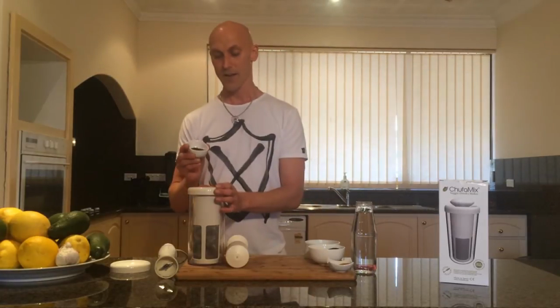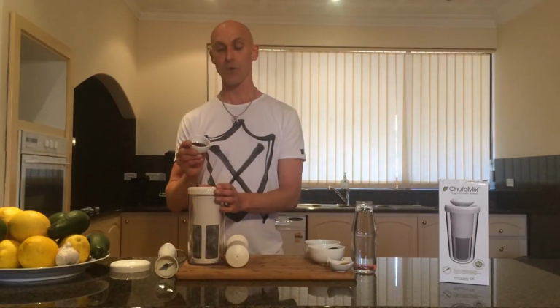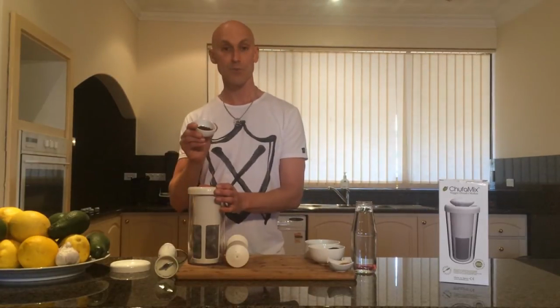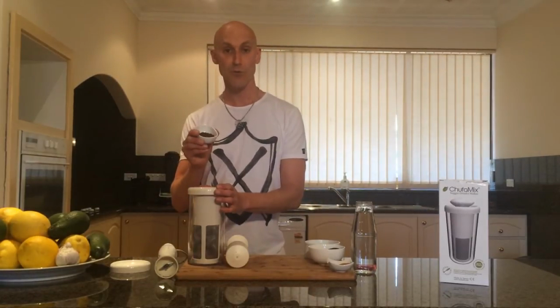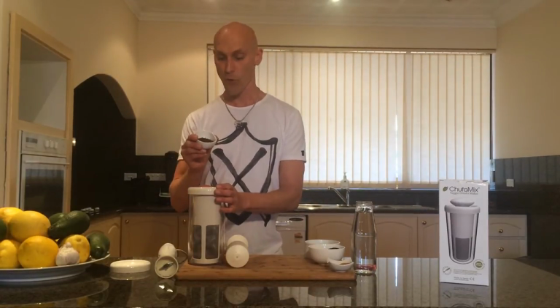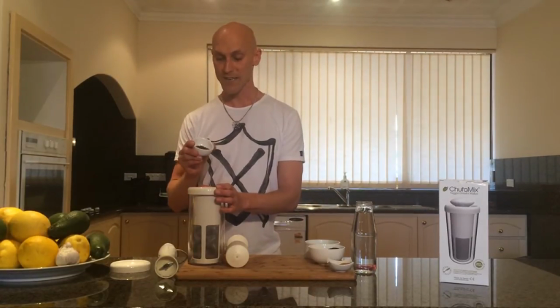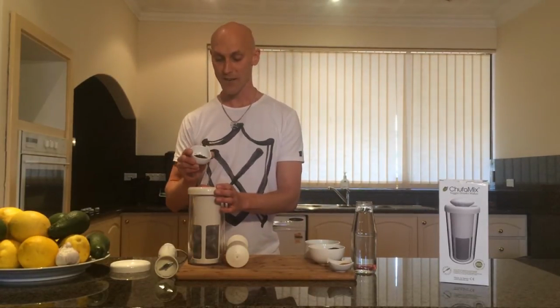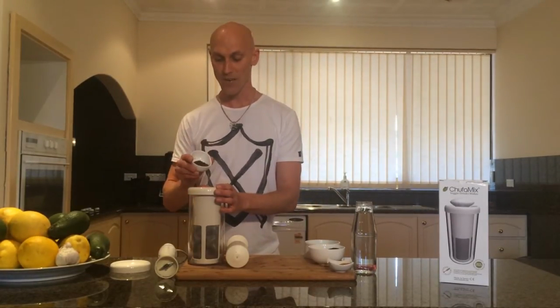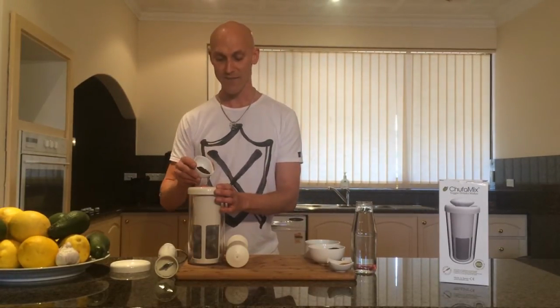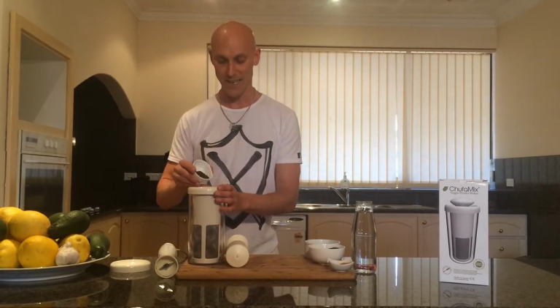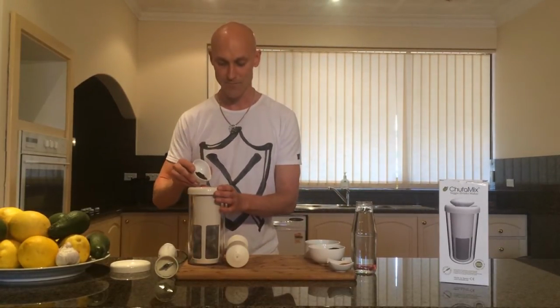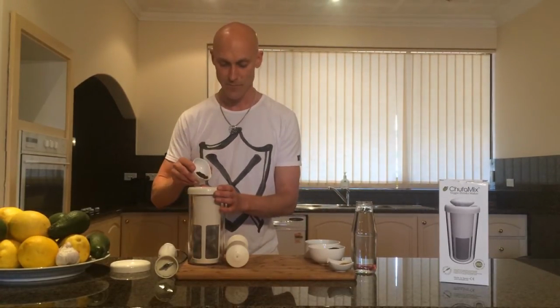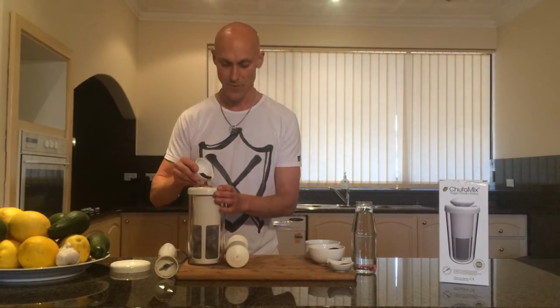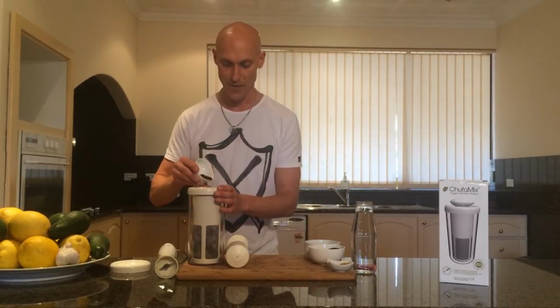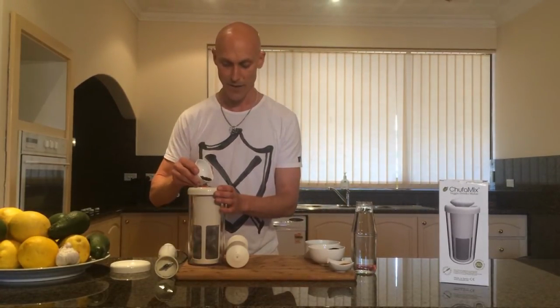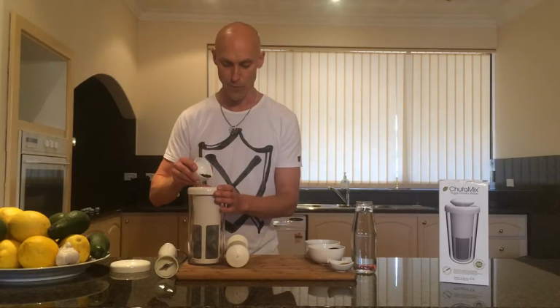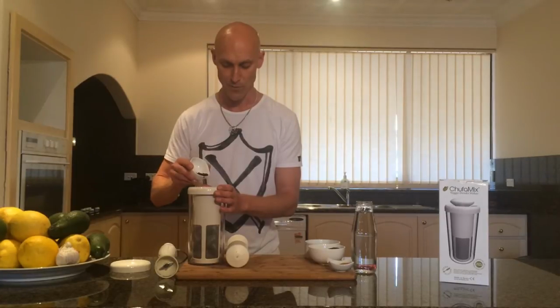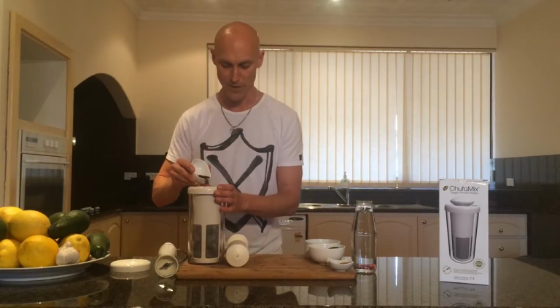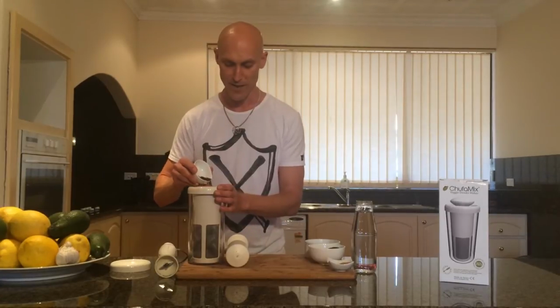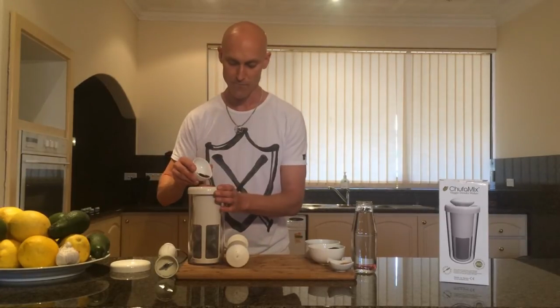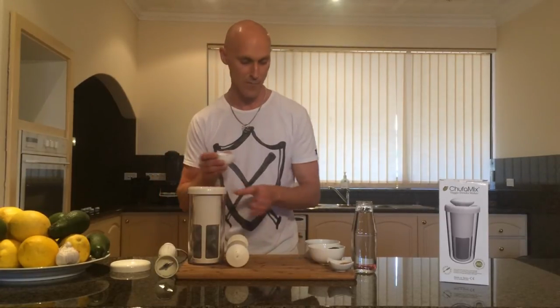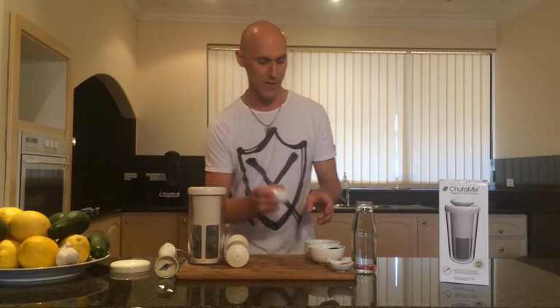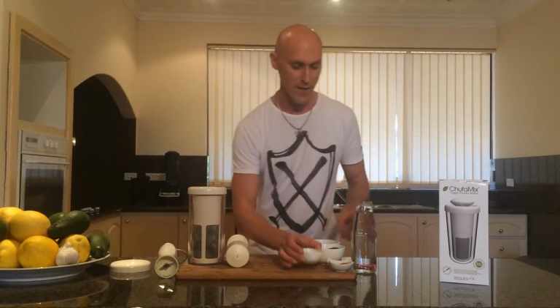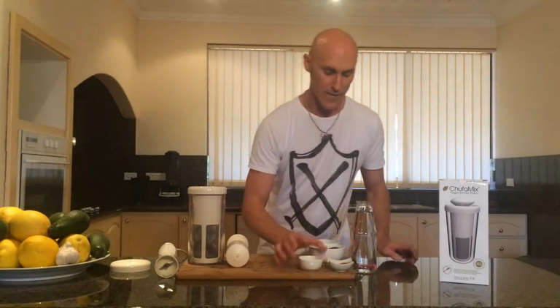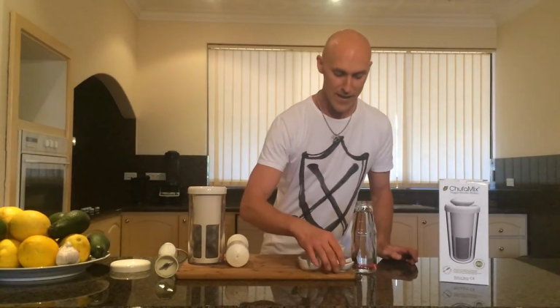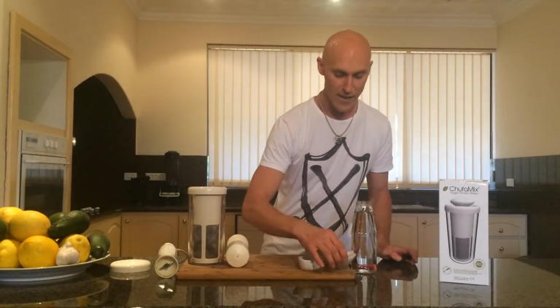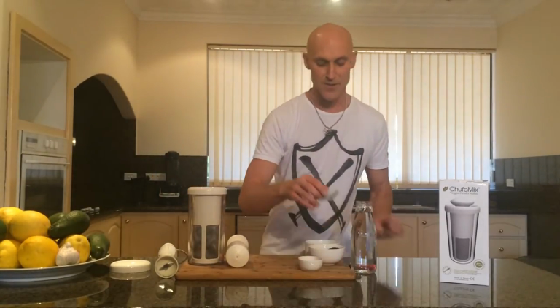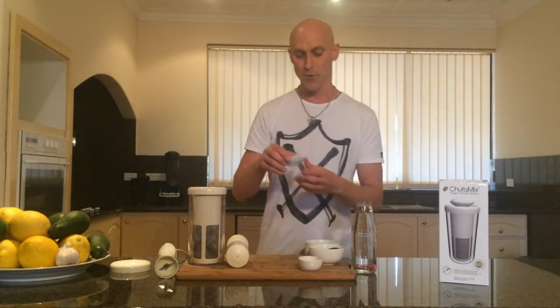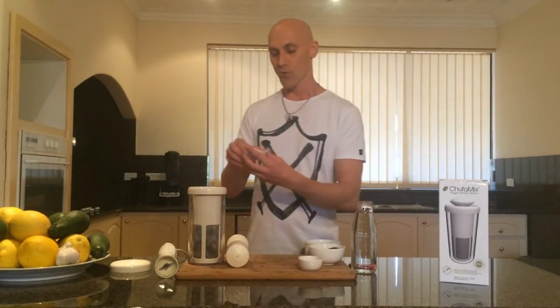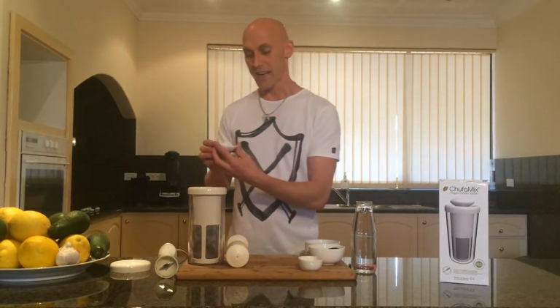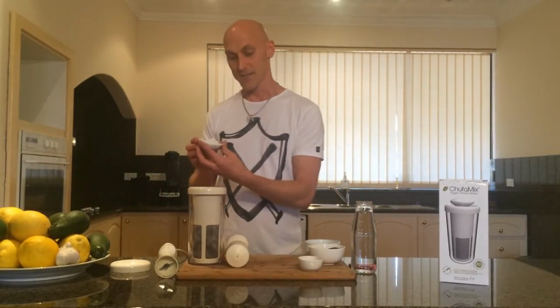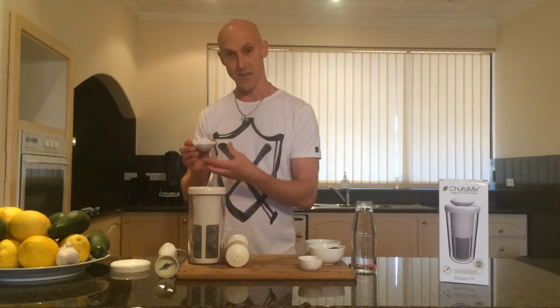Then we've got some beautiful aromatic organic vanilla in powder form, so I'll put a bit of that in. Then some beautiful organic cinnamon.